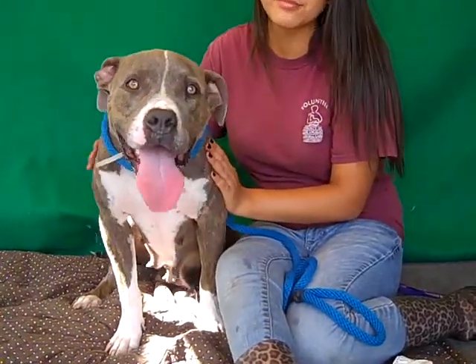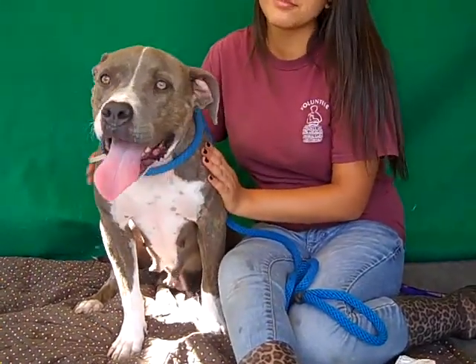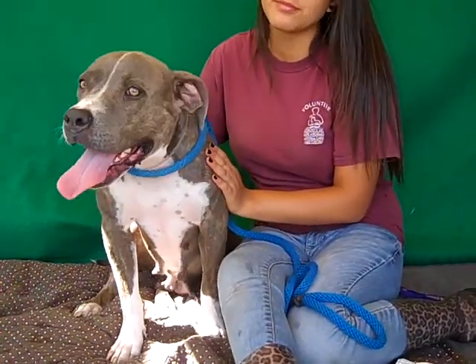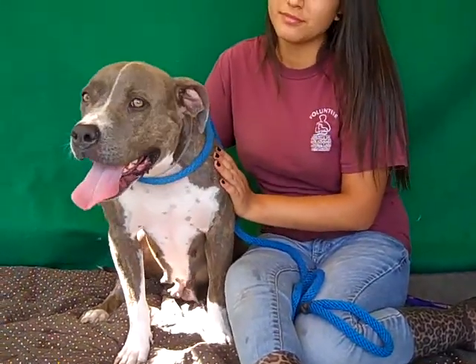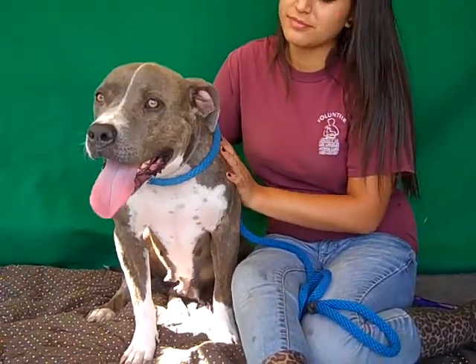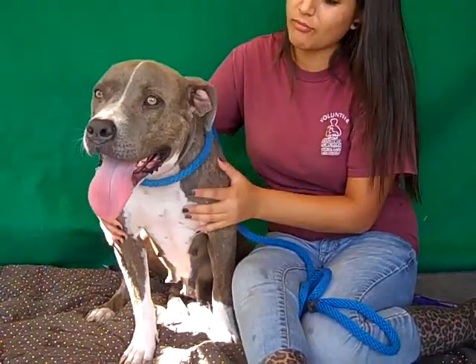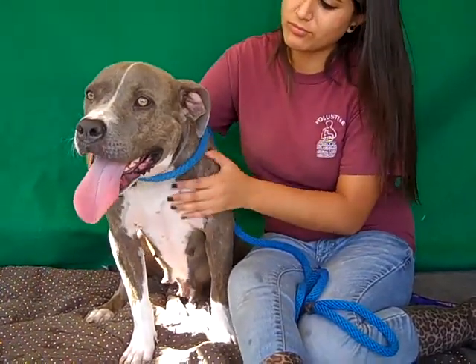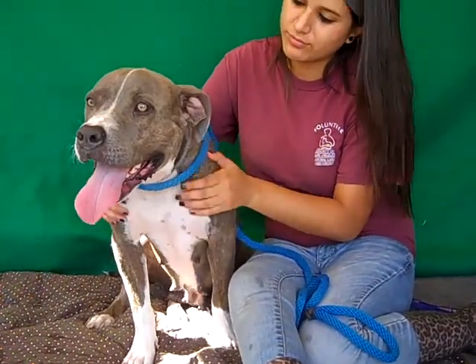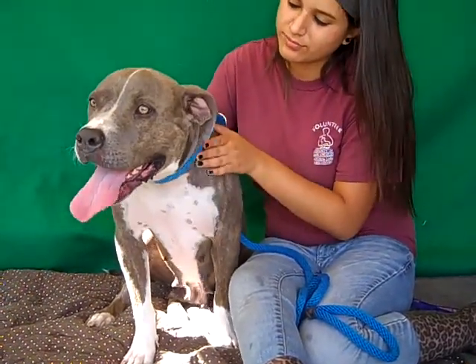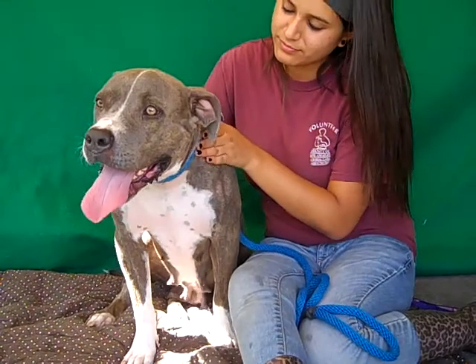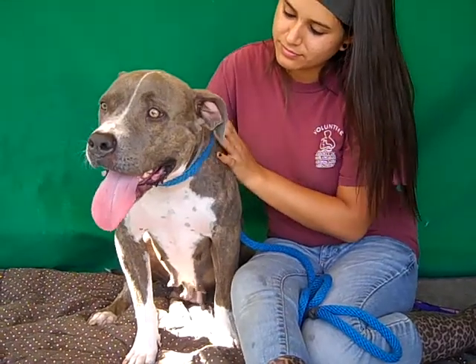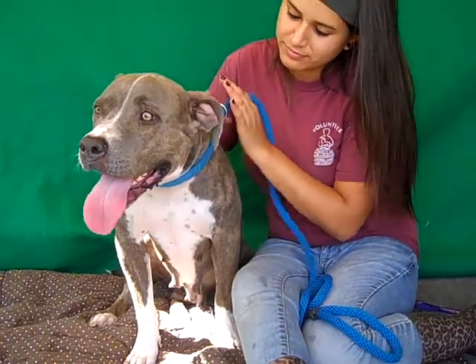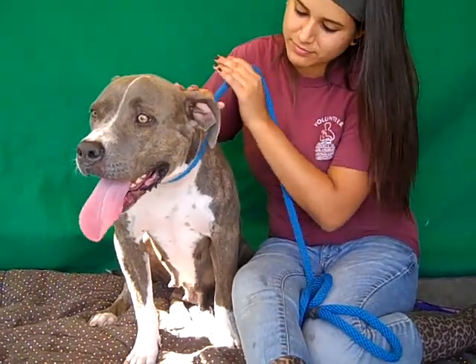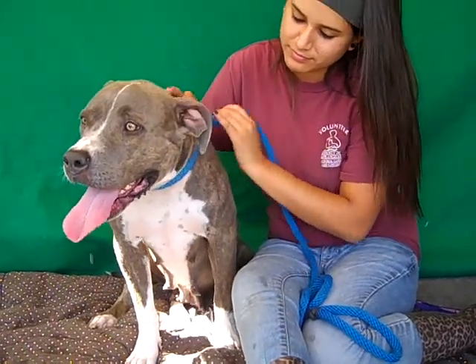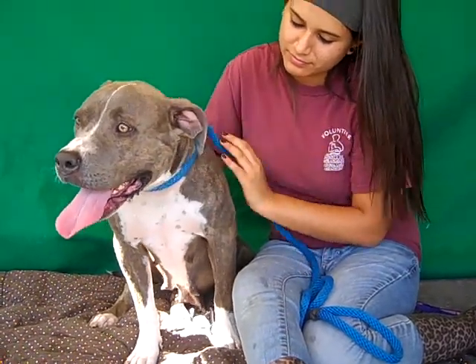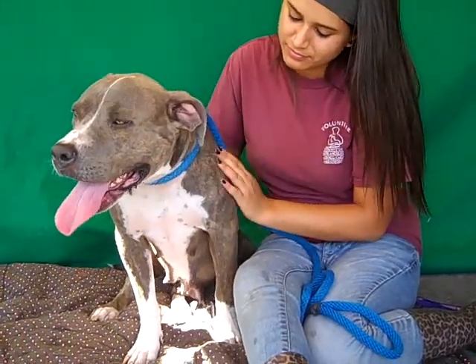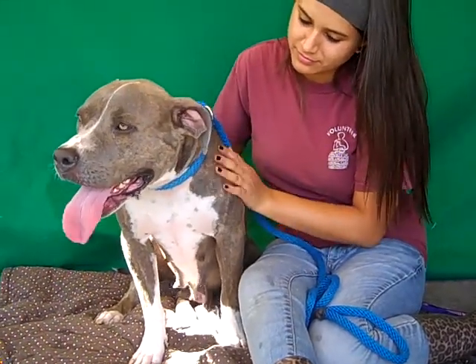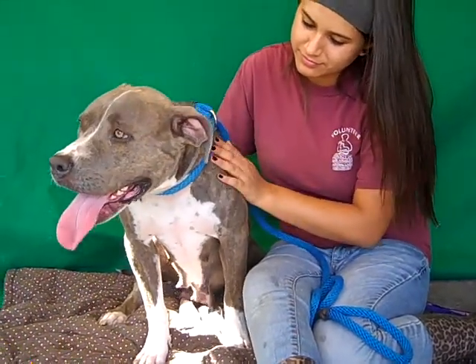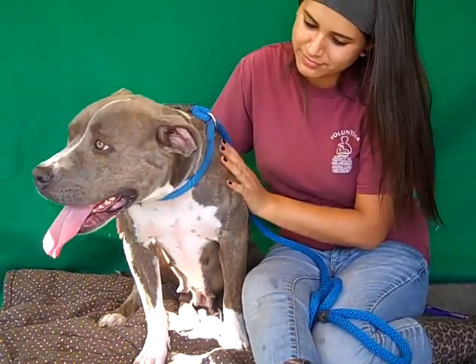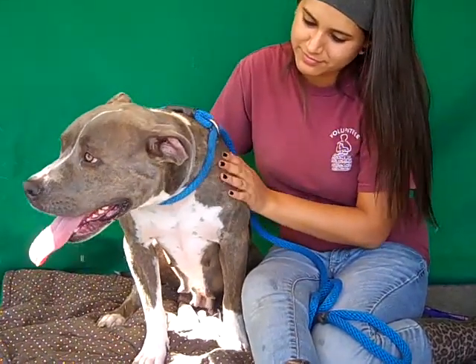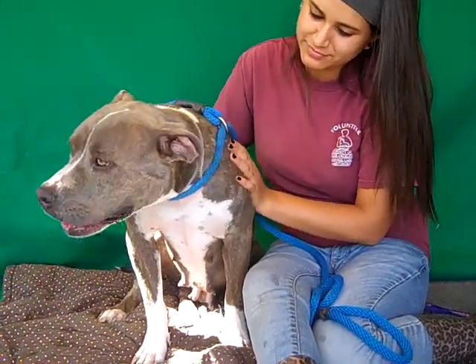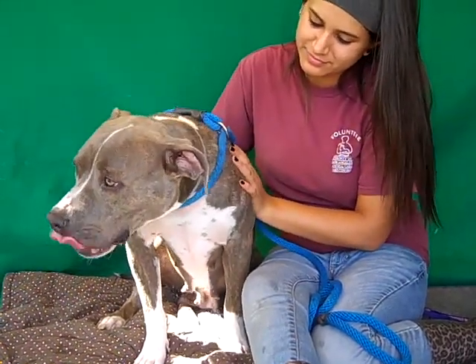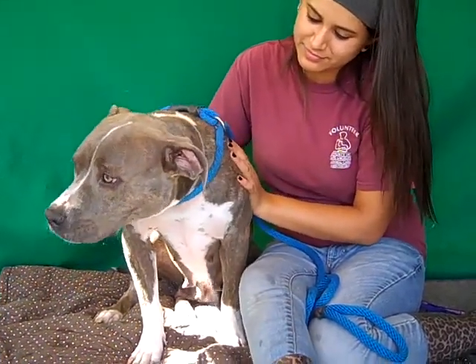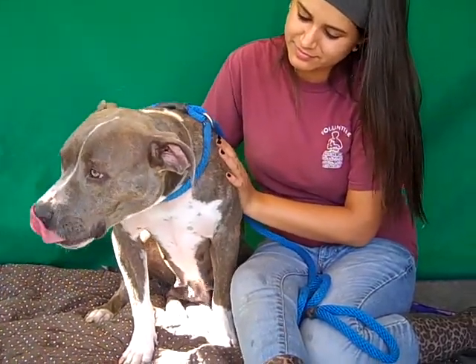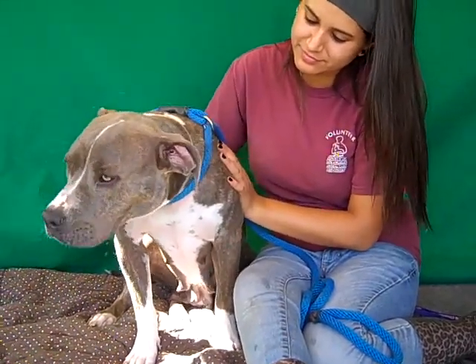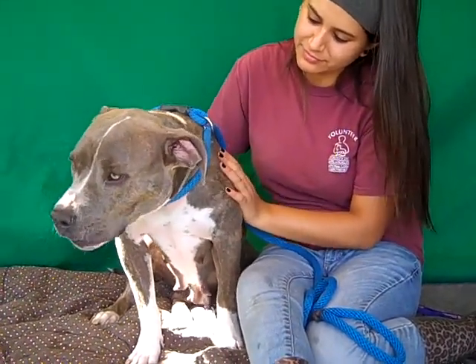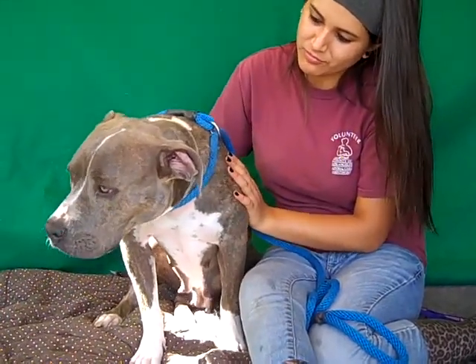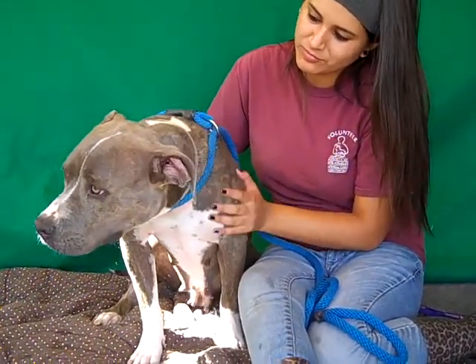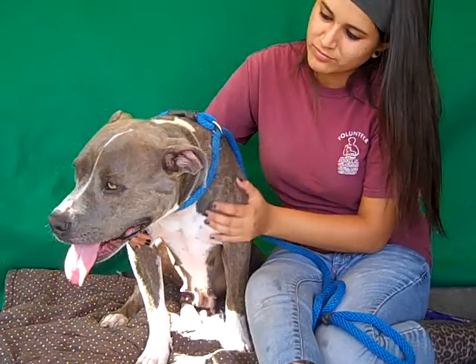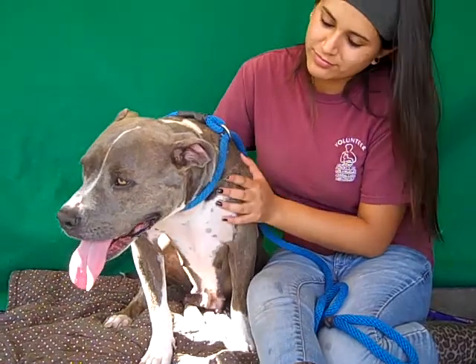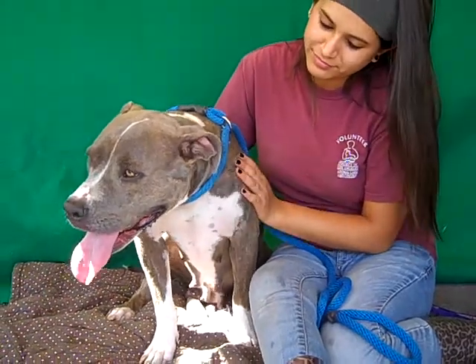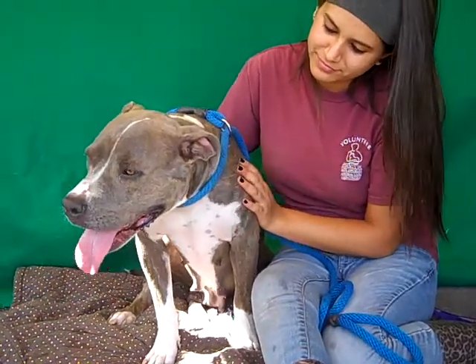So we think with some more training she's just going to be perfection, because she's very easy to train and really wants to please and is eager to please her handler.